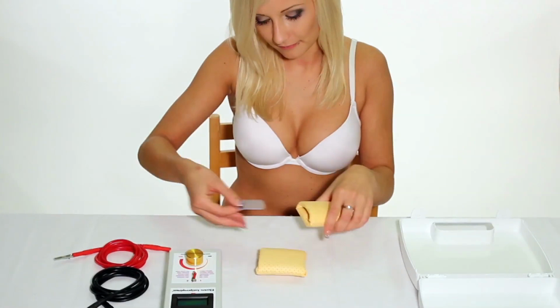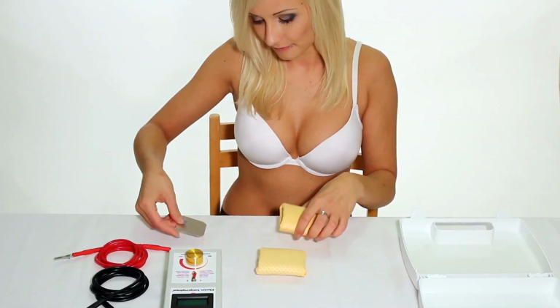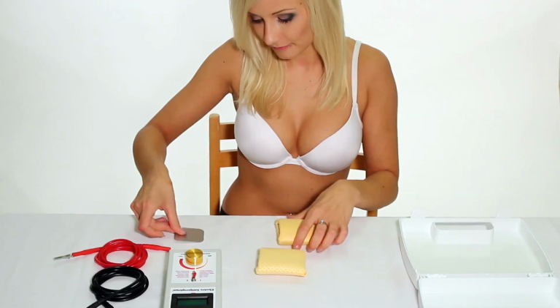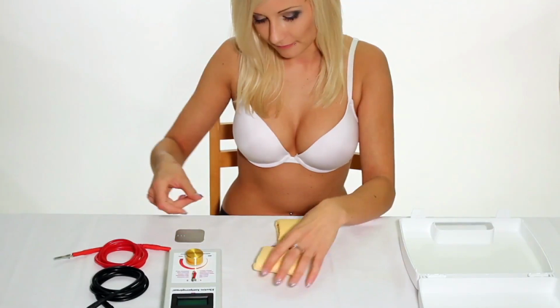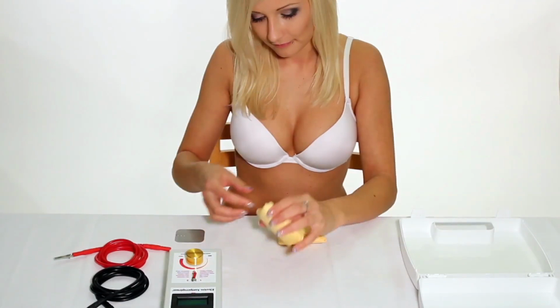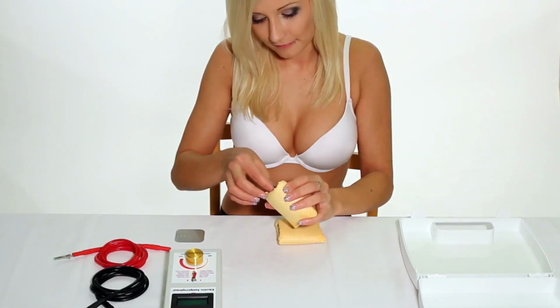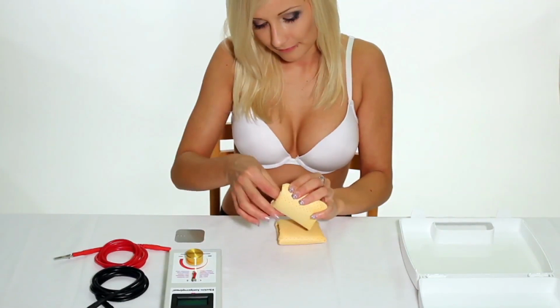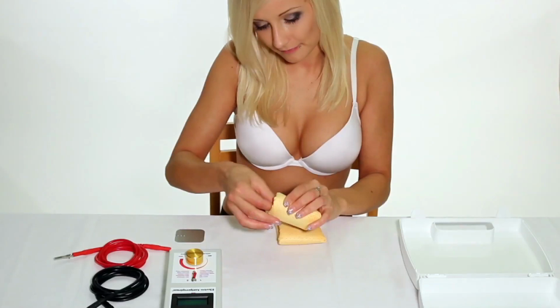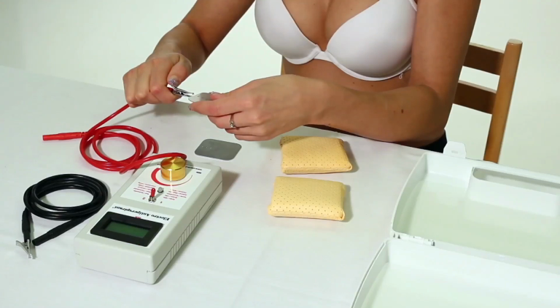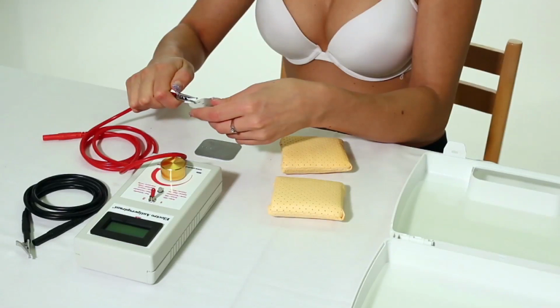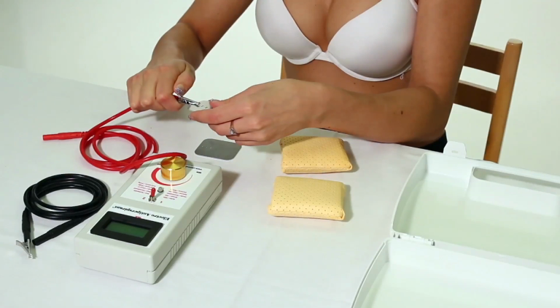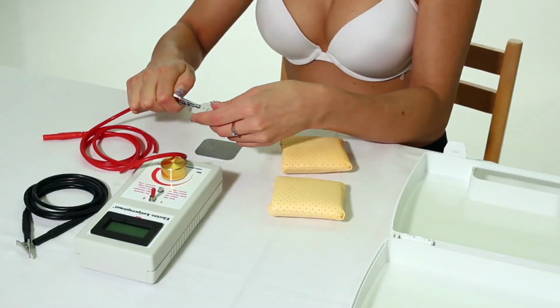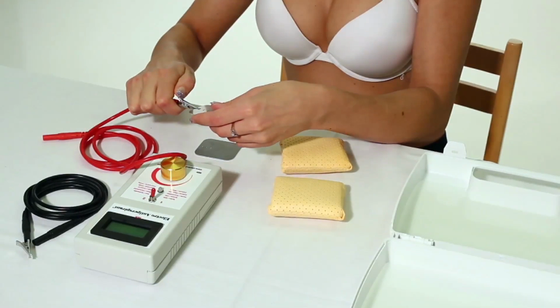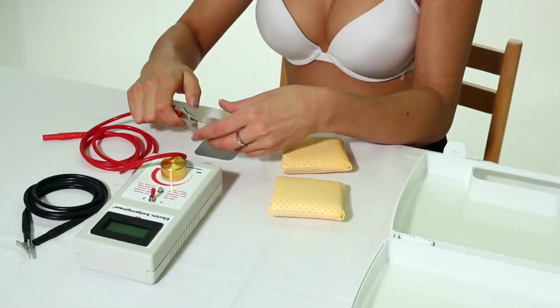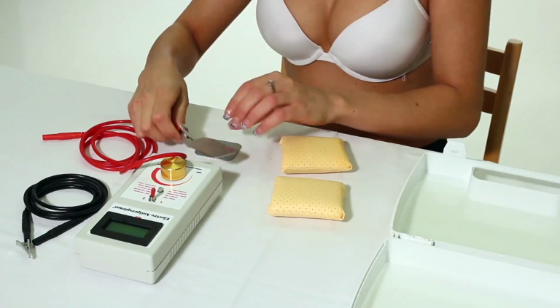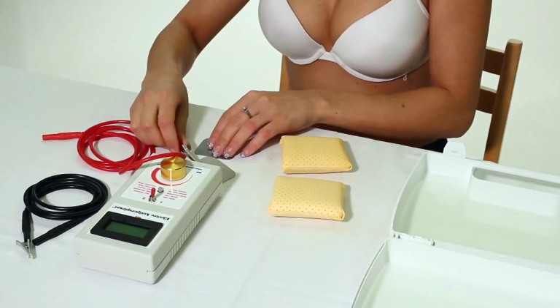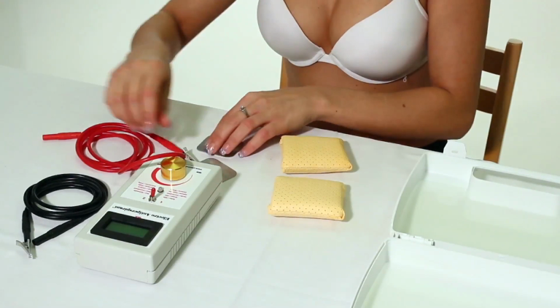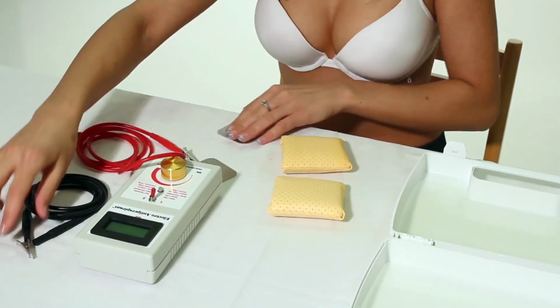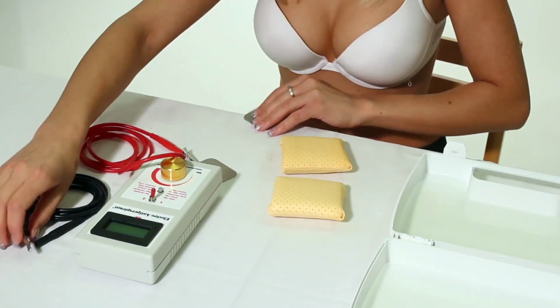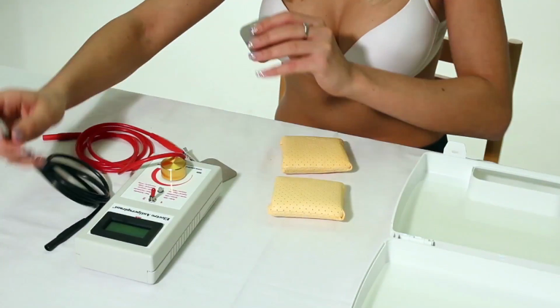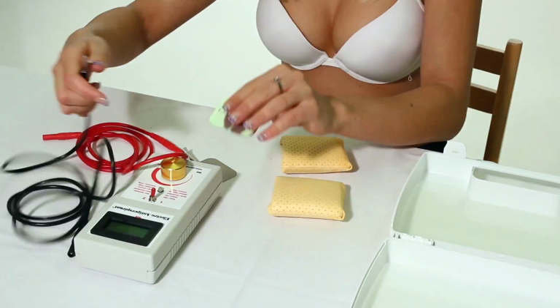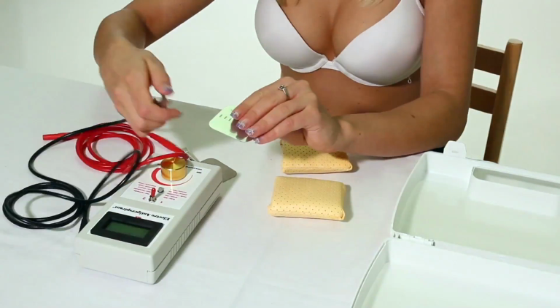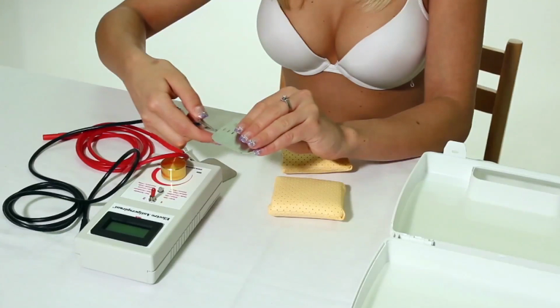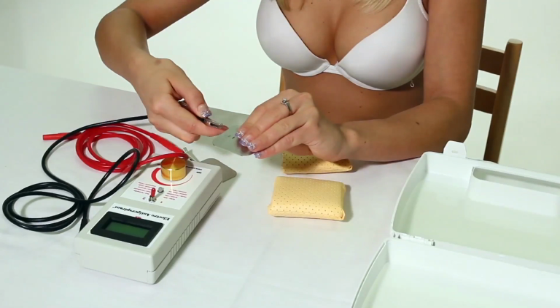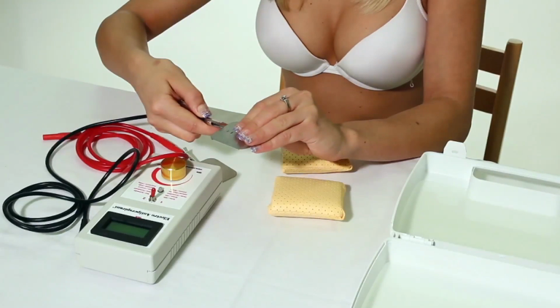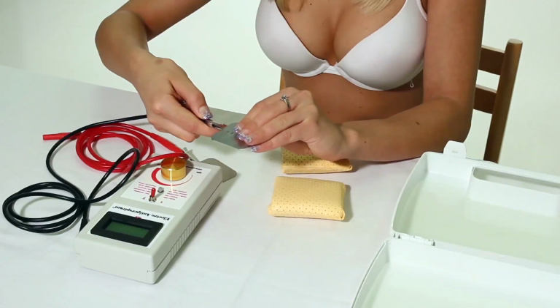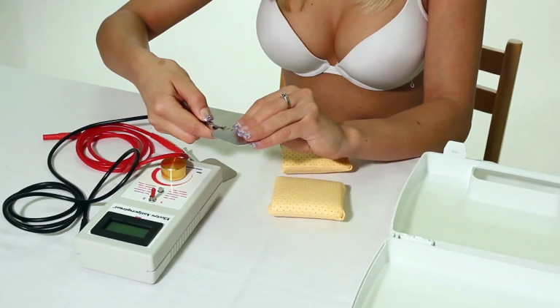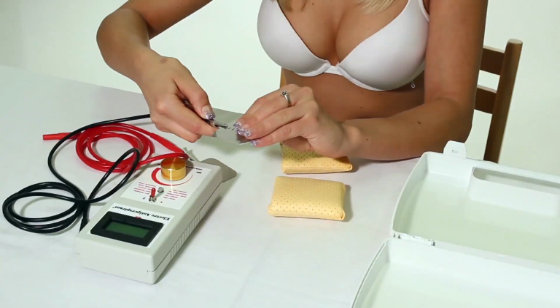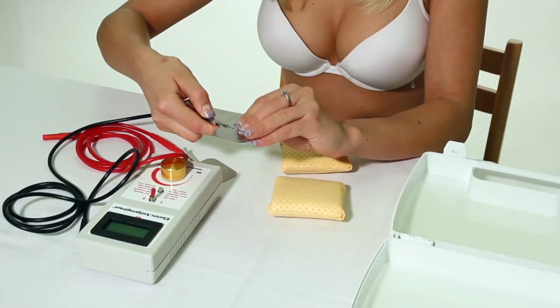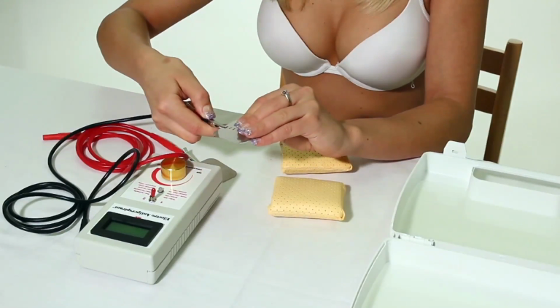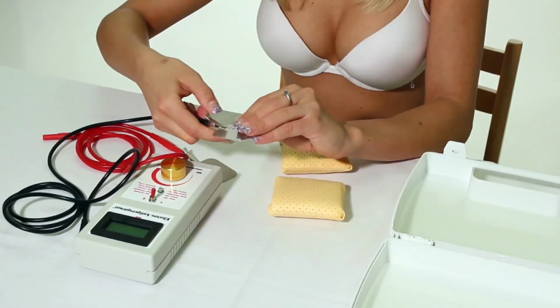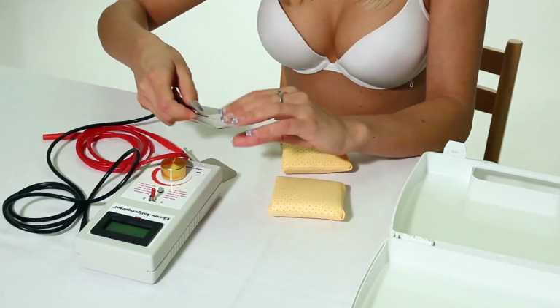Take one special electrode out of each comfortable adapter. Connect these electrodes to the supplied conductors so that the hooks at their end get caught in one of the holes of each electrode.